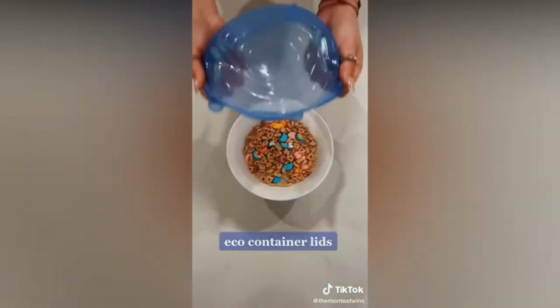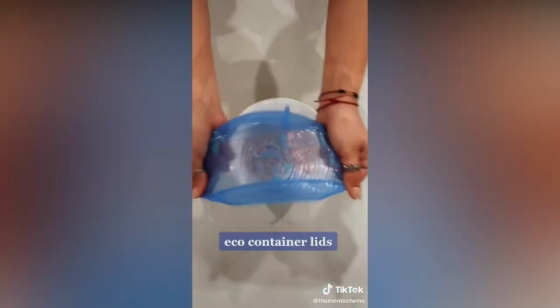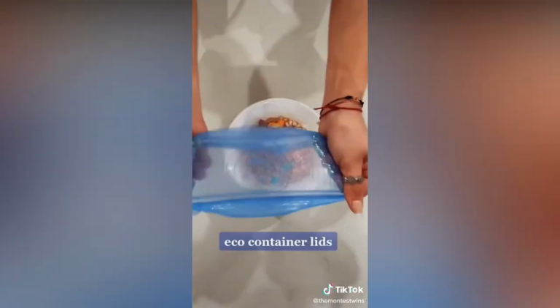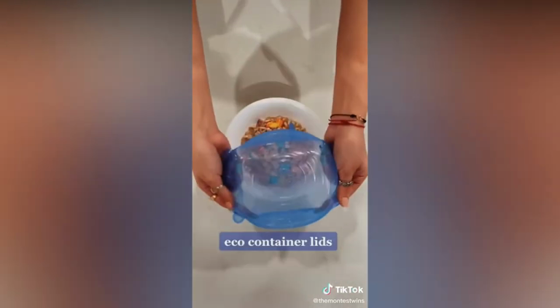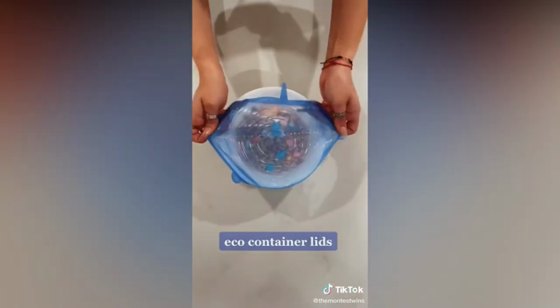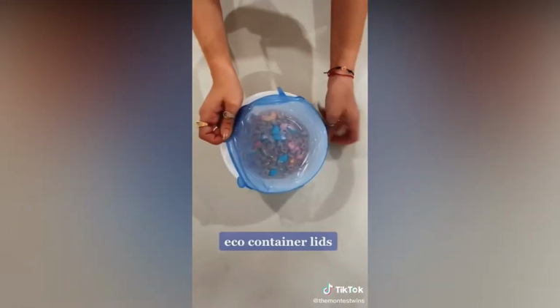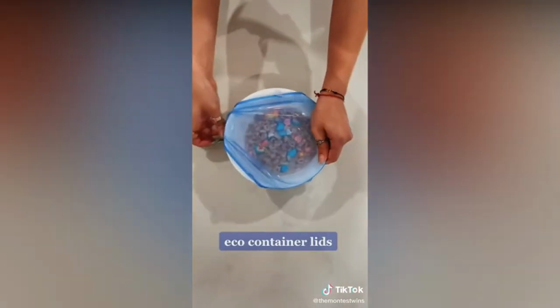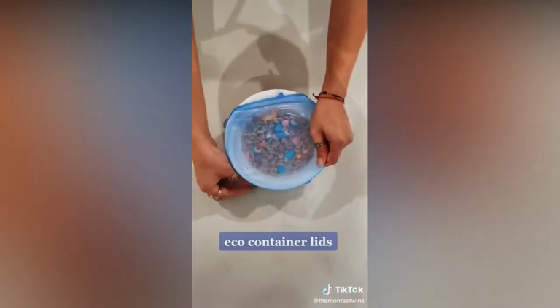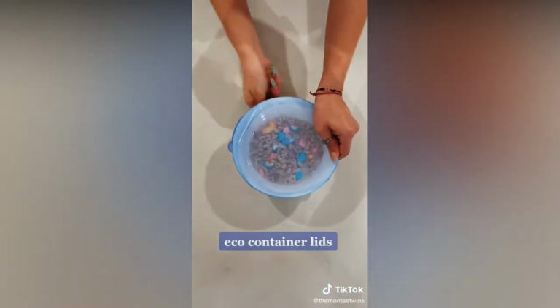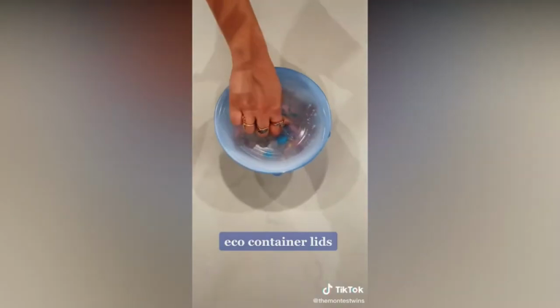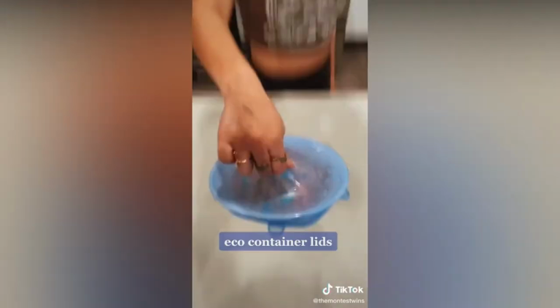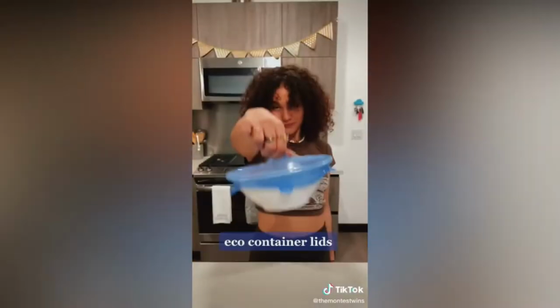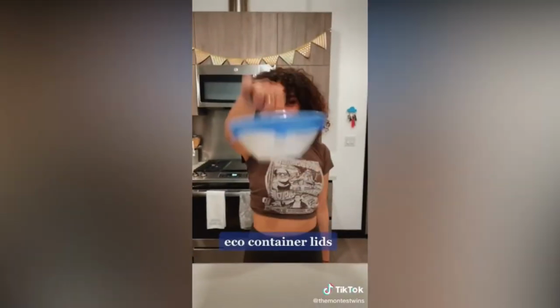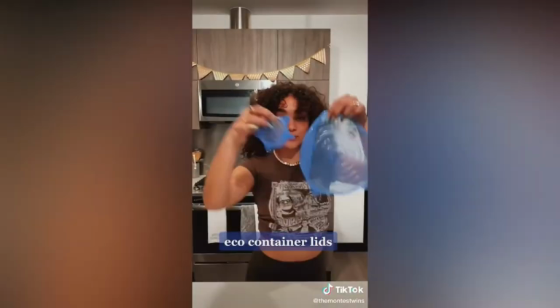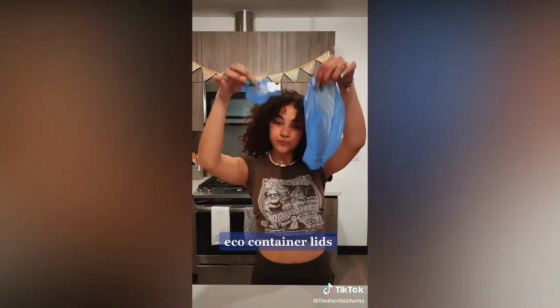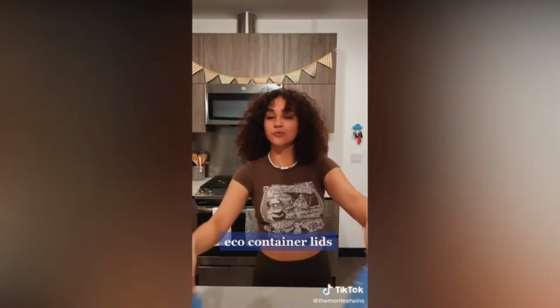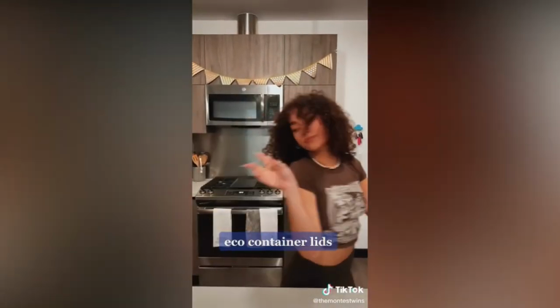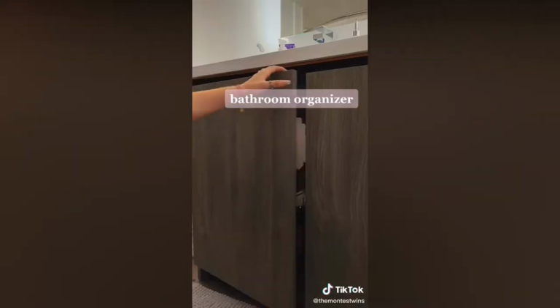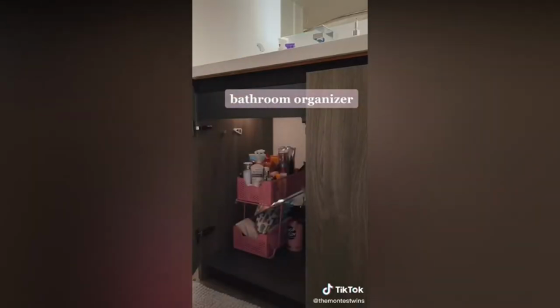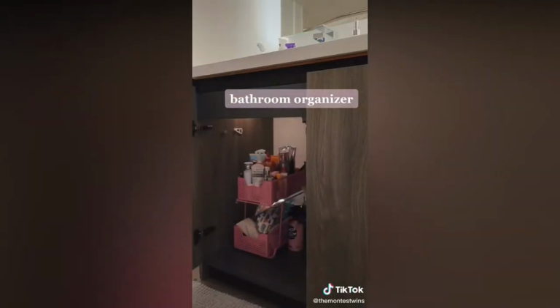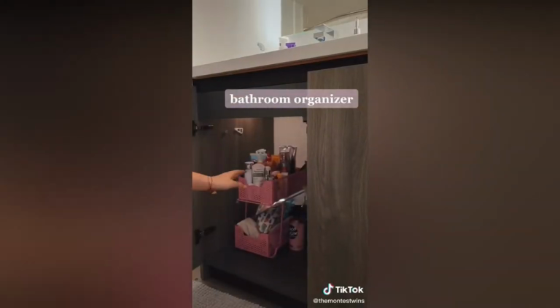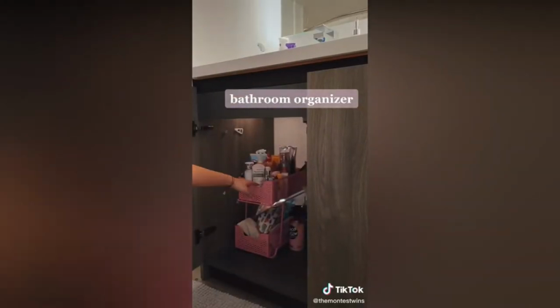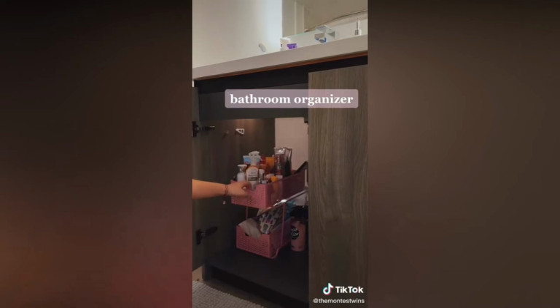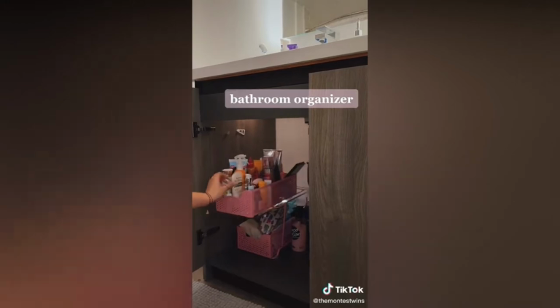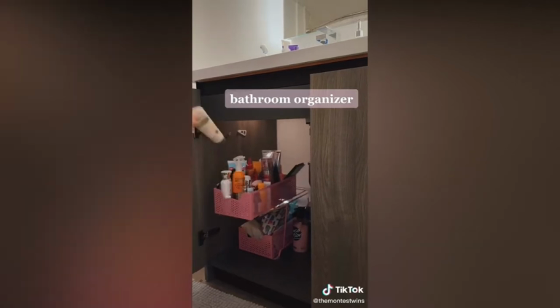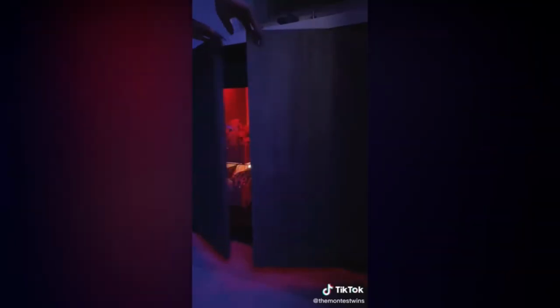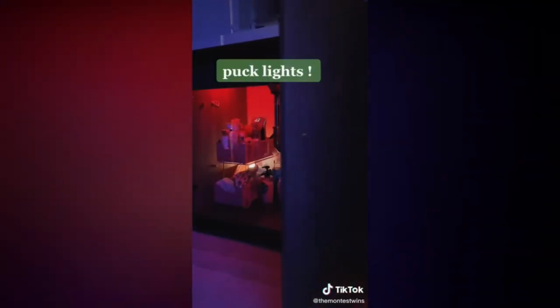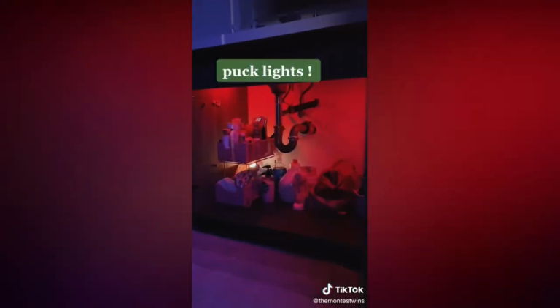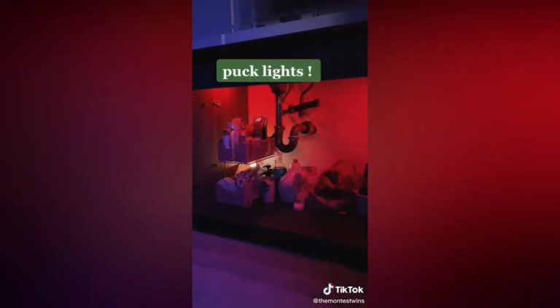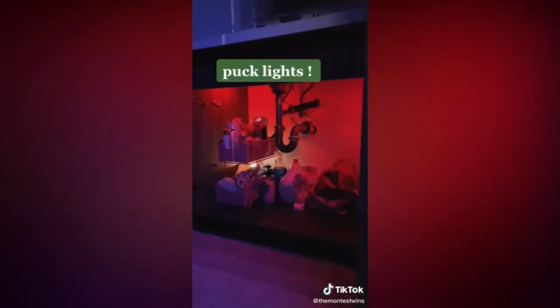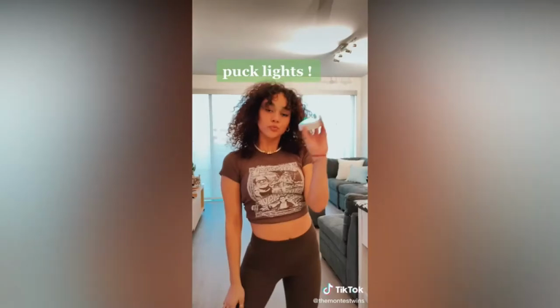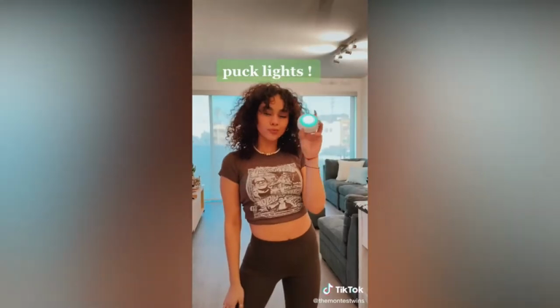We have these eco container lids that basically turn everything you're eating into a to-go container and it's so convenient. It comes in all different sizes. And then we have our bathroom organizer that has storage under your sink, and I lit it up so you can see at night with these puck lights that I also found for my dining table.